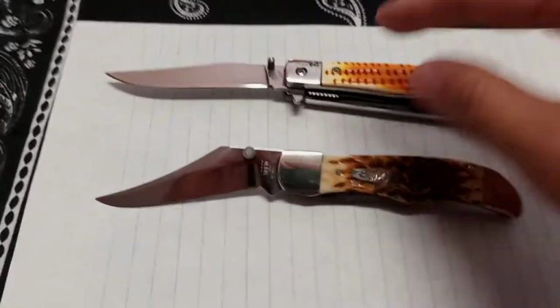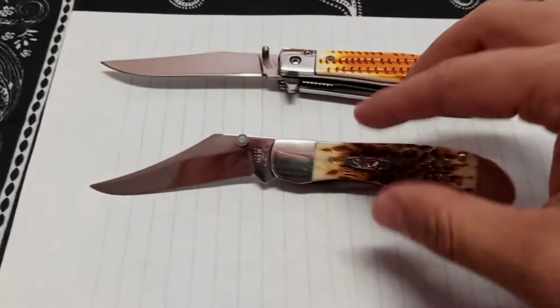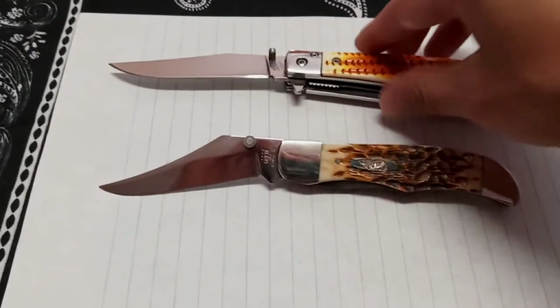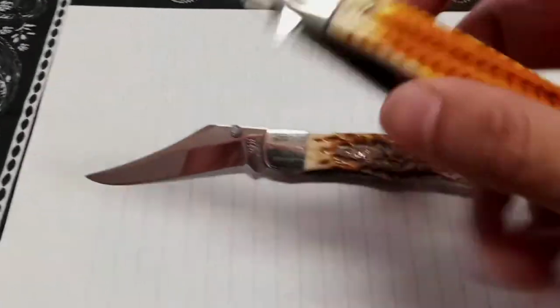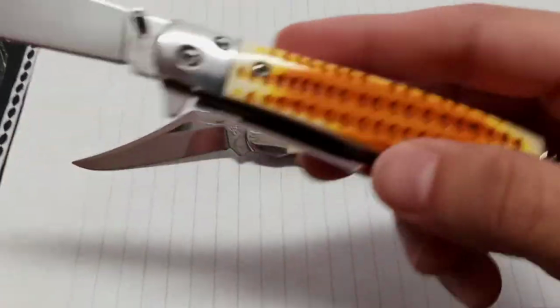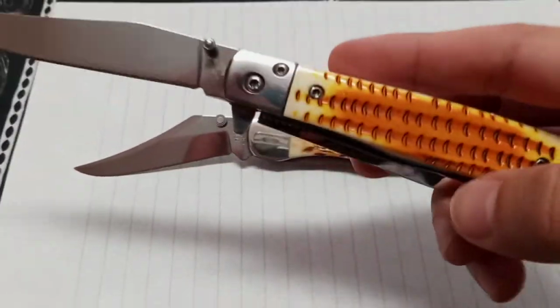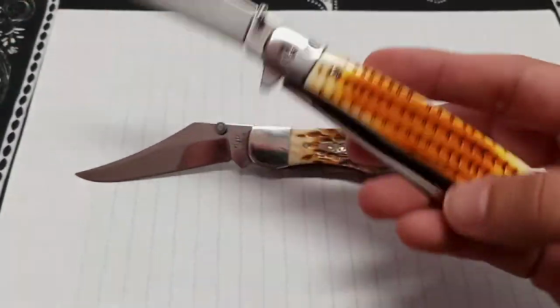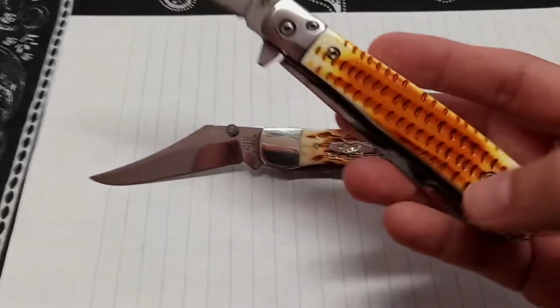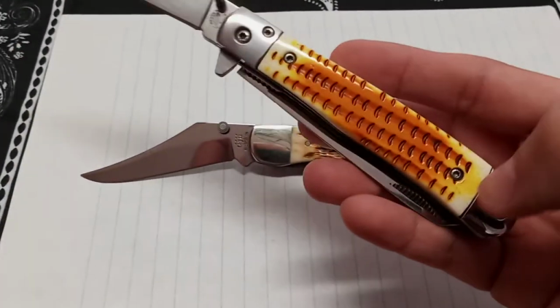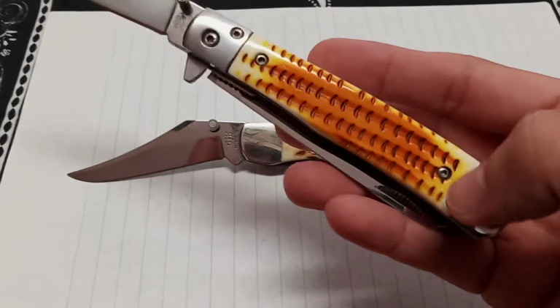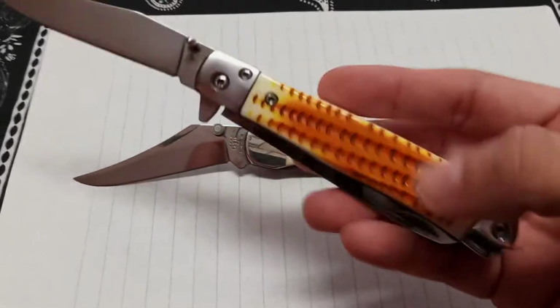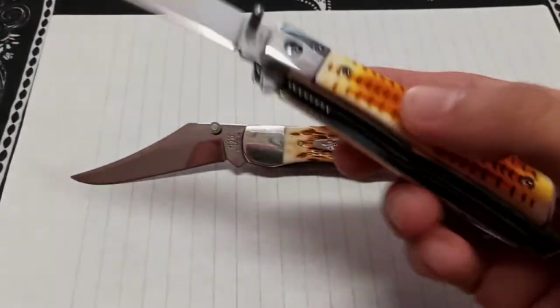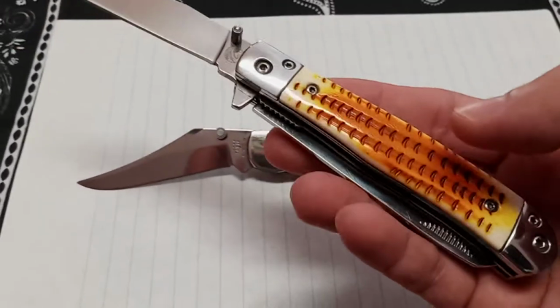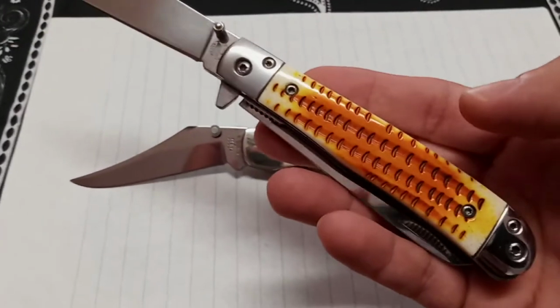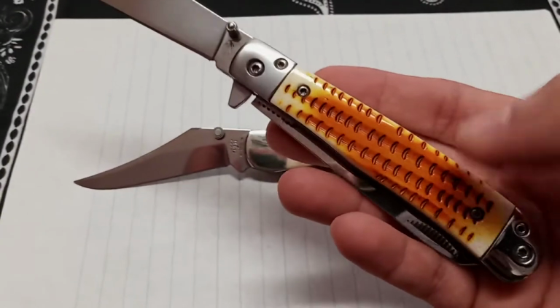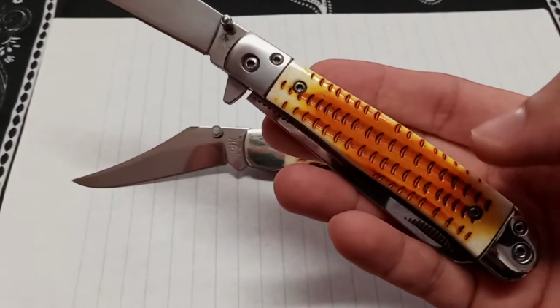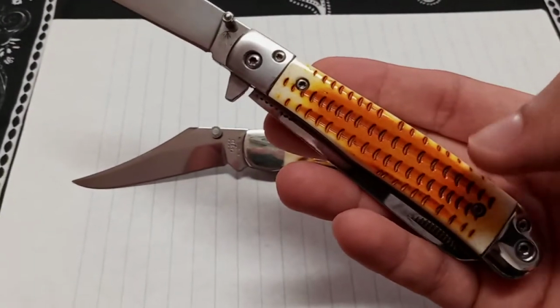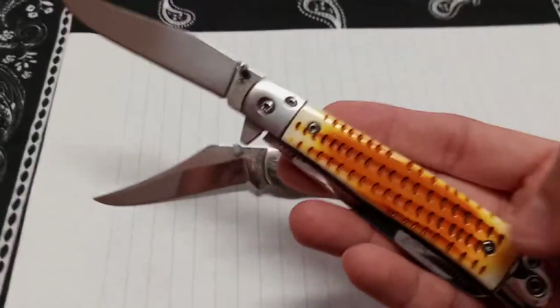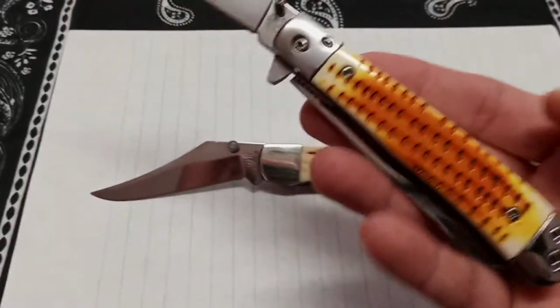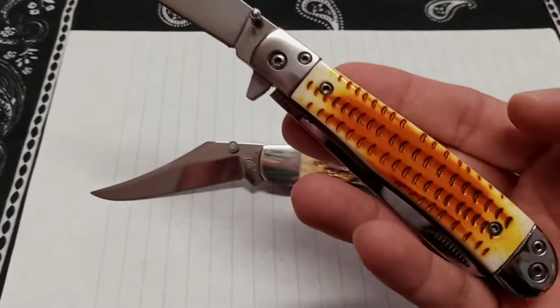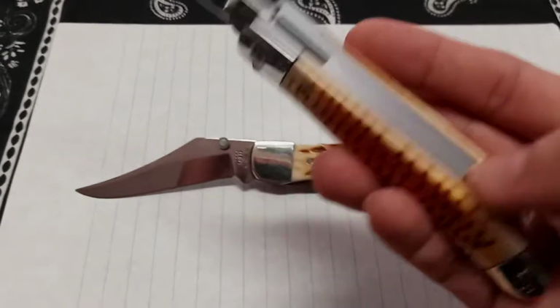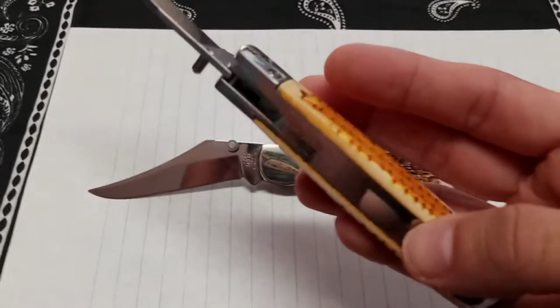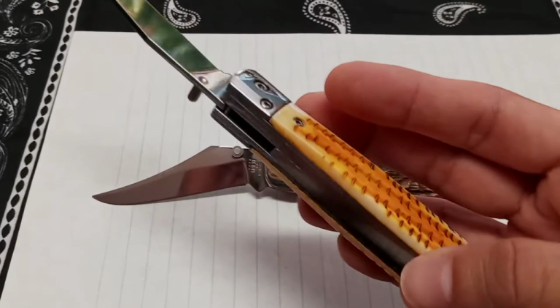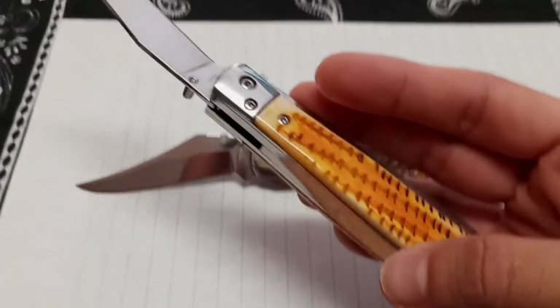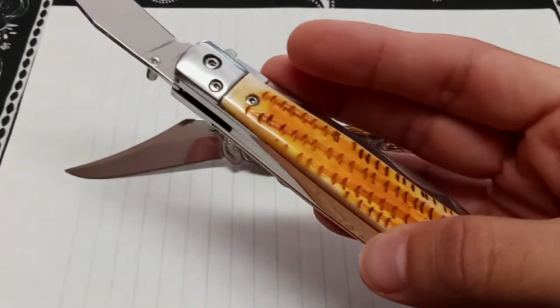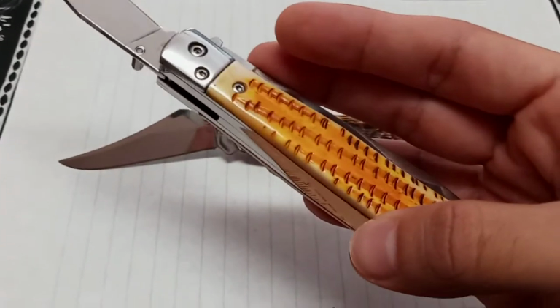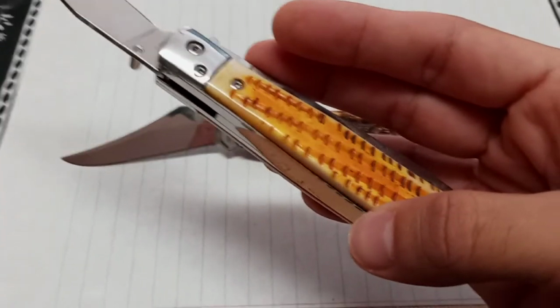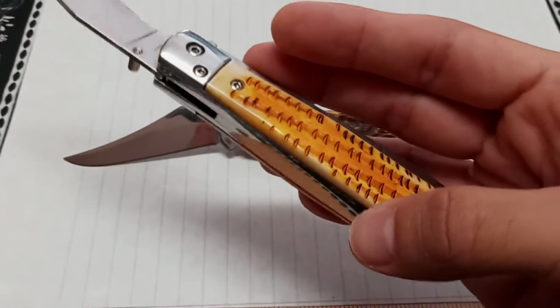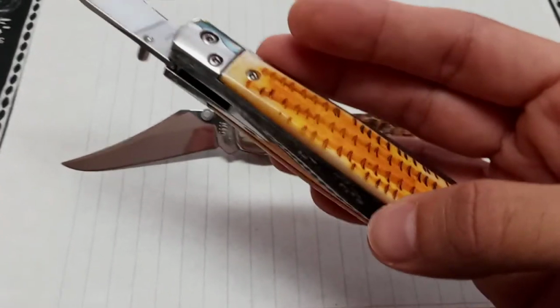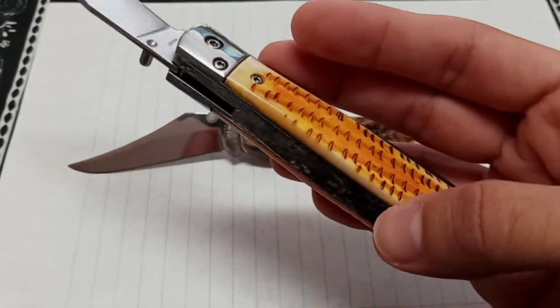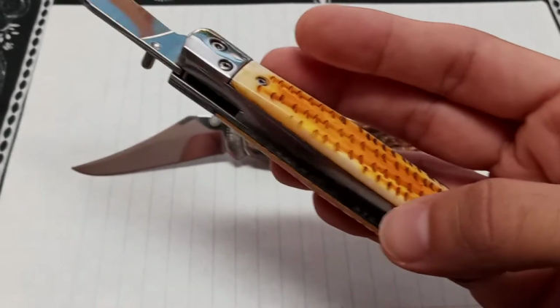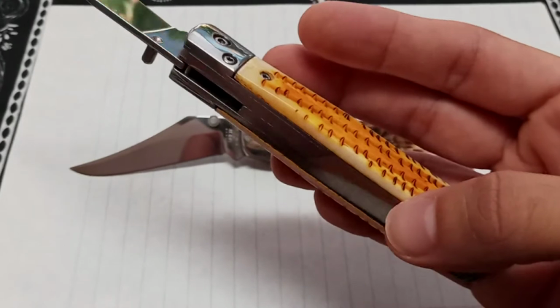If I could just change out the scales, I don't need to buy 20 of the same Case knife. I could buy abalone scales and change them out myself instead of buying a whole other trapper with abalone scales on it — I can just buy the new scale.